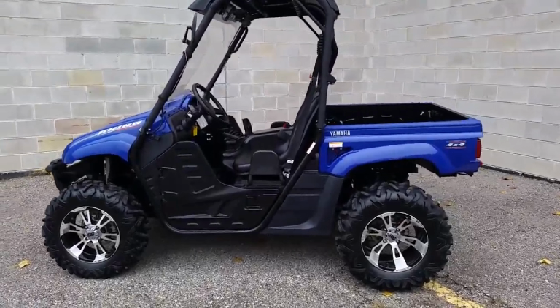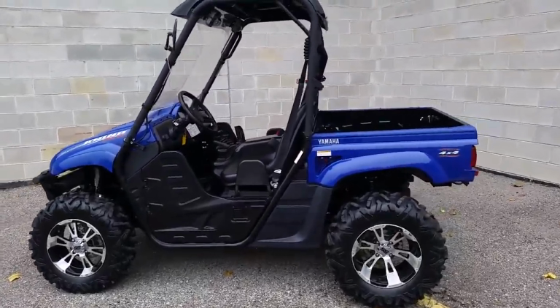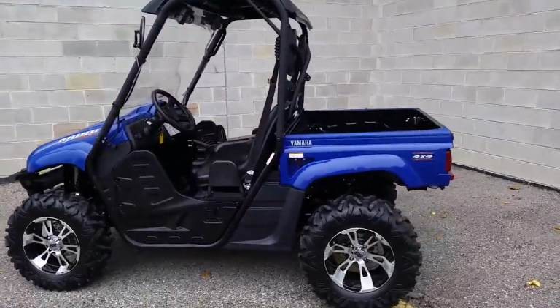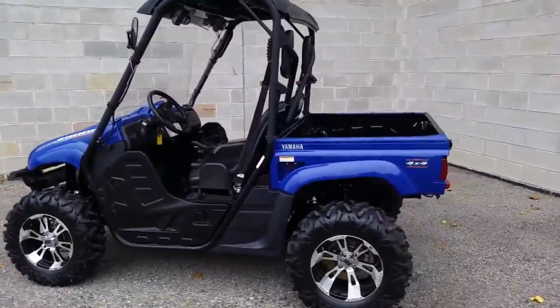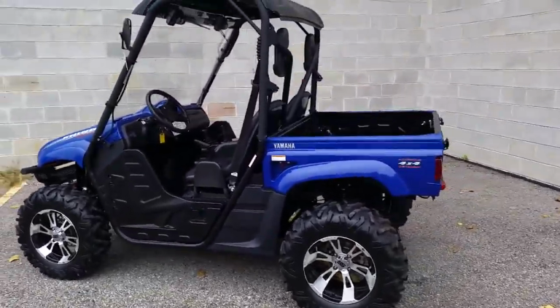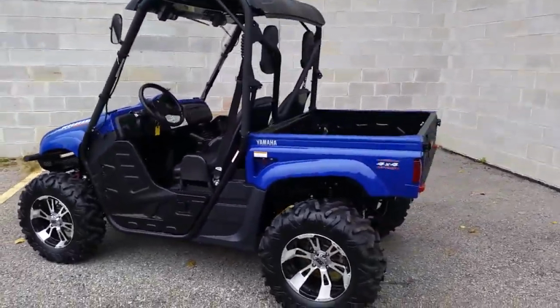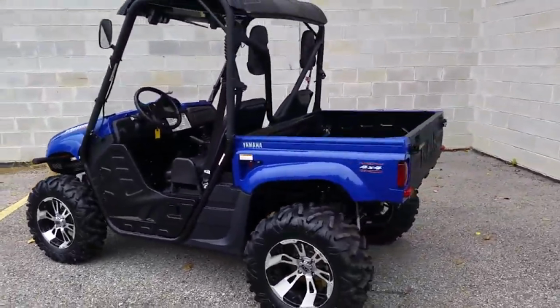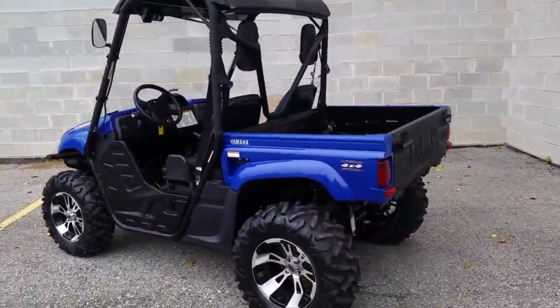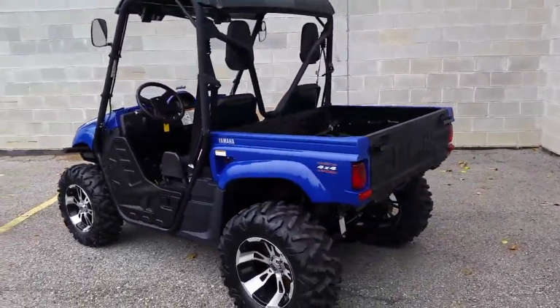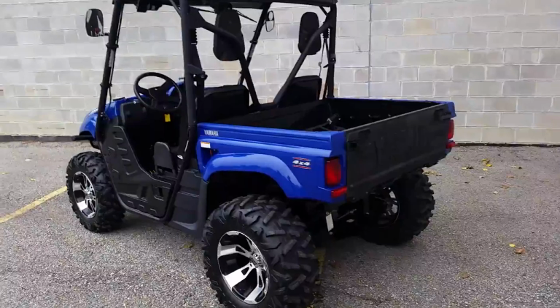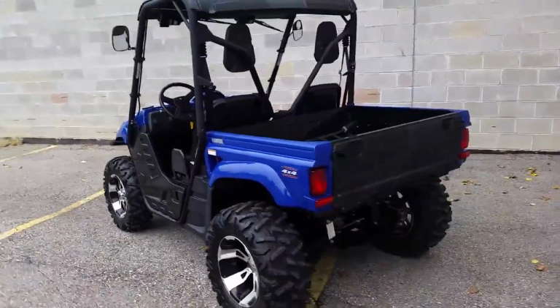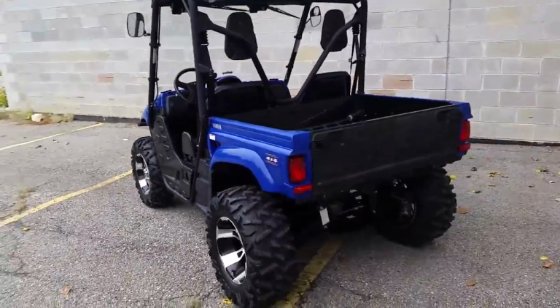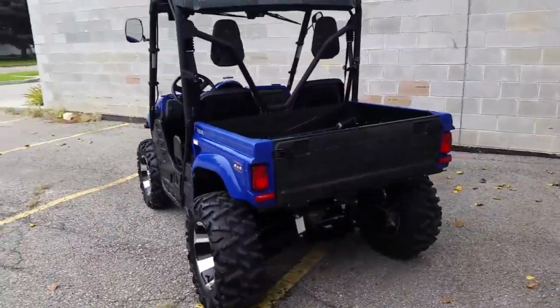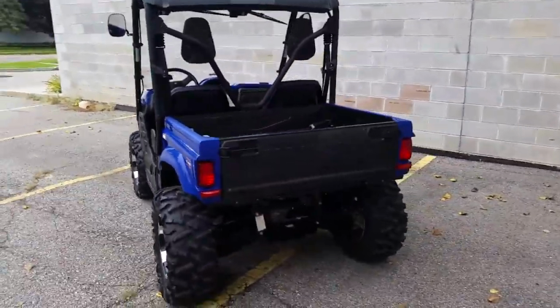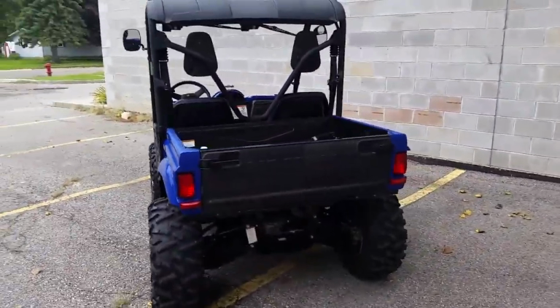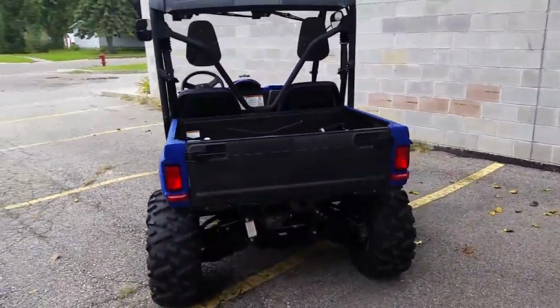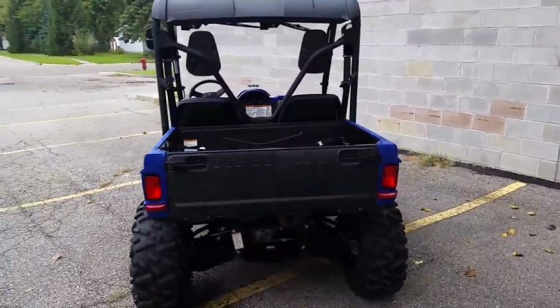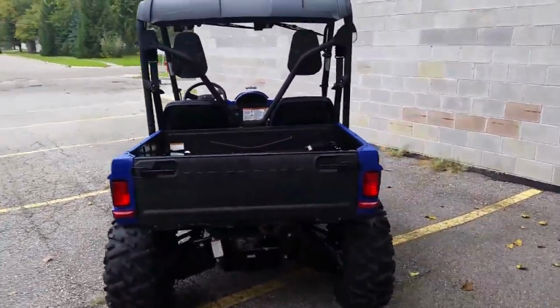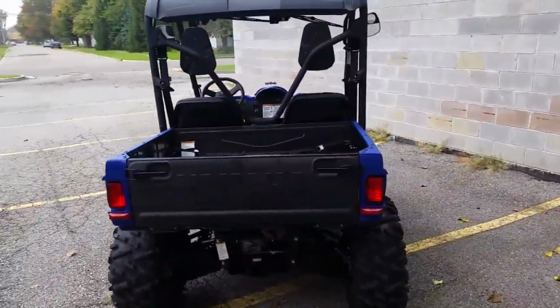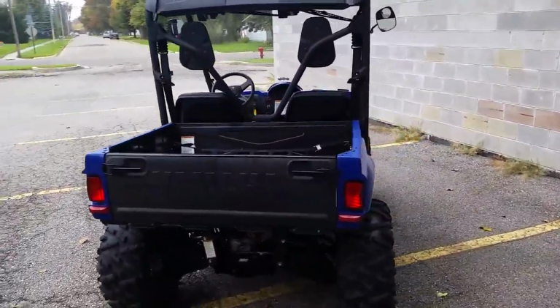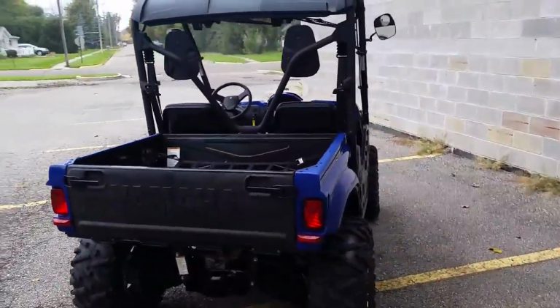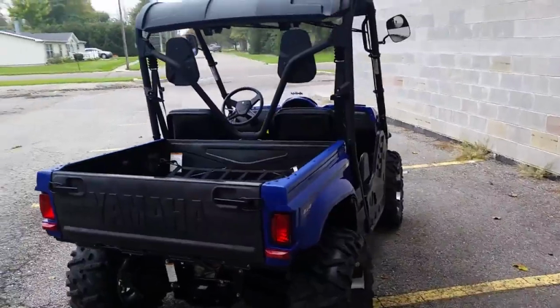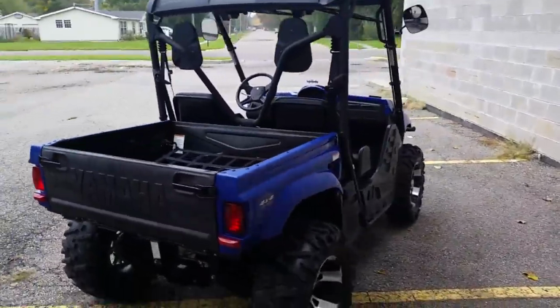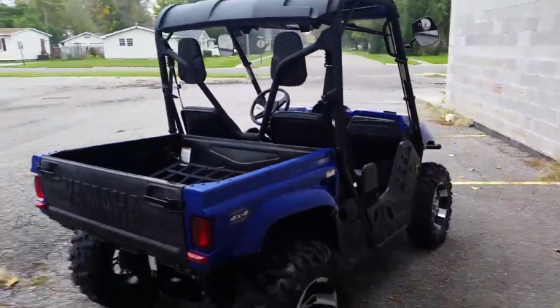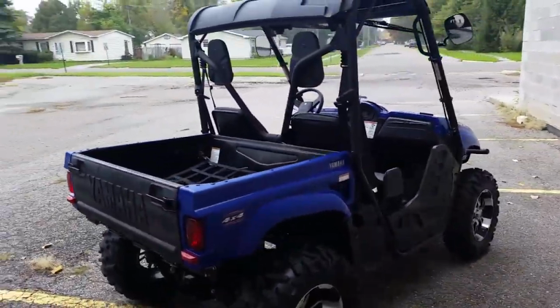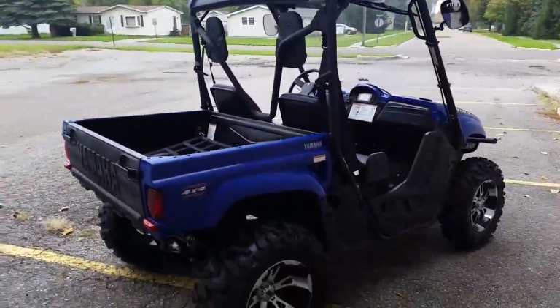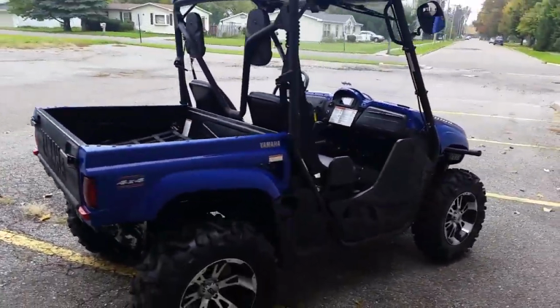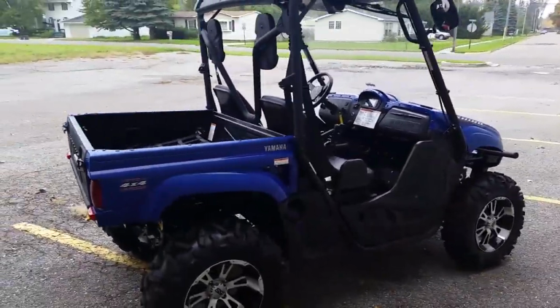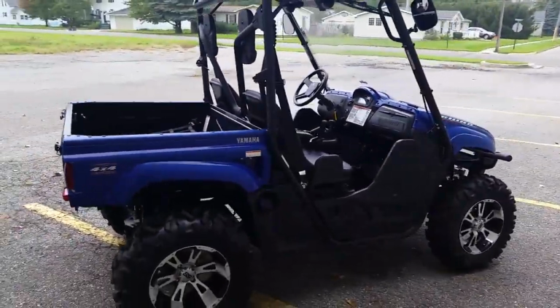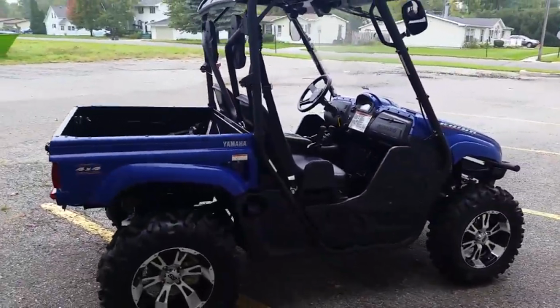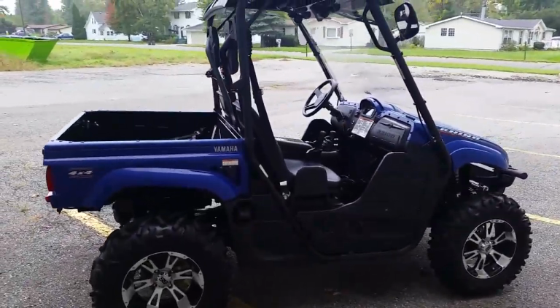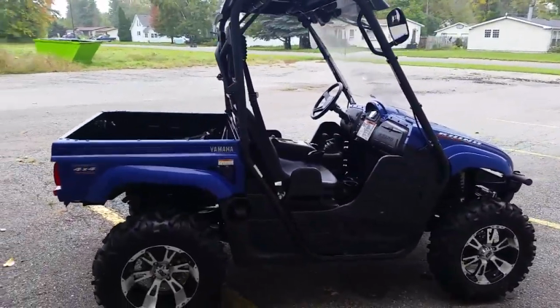Here we got a 2012 Yamaha Rhino 700 4x4 UTV for sale for only $9,999. This Rhino is fuel injected, 700cc motor, and it is street legal.